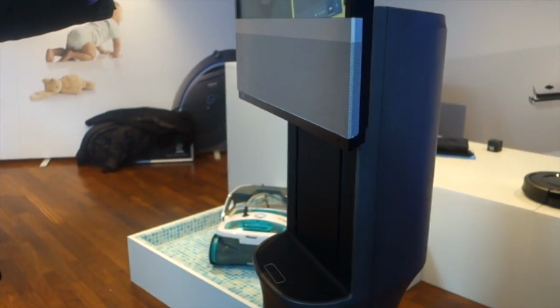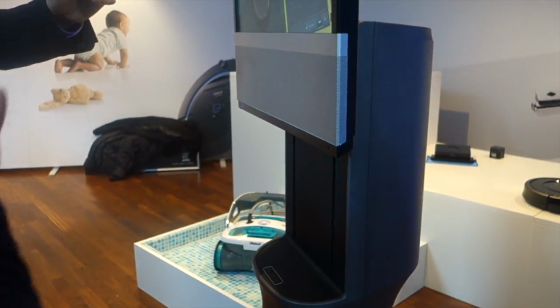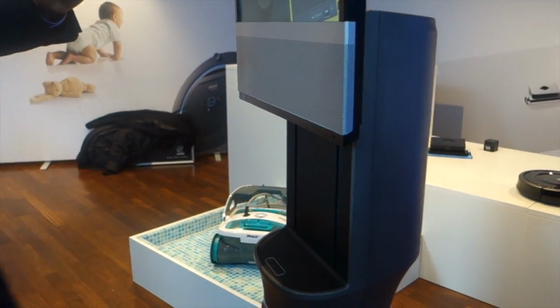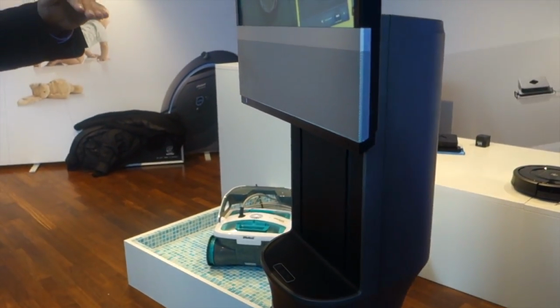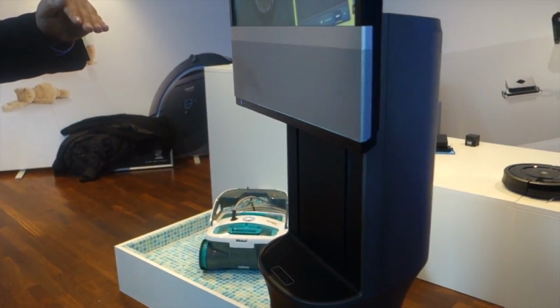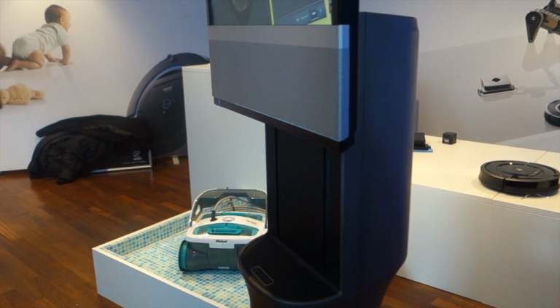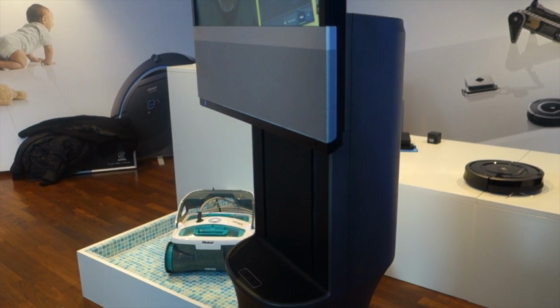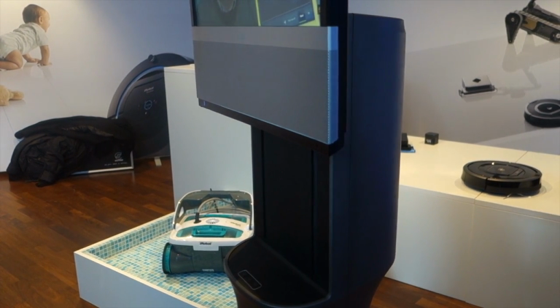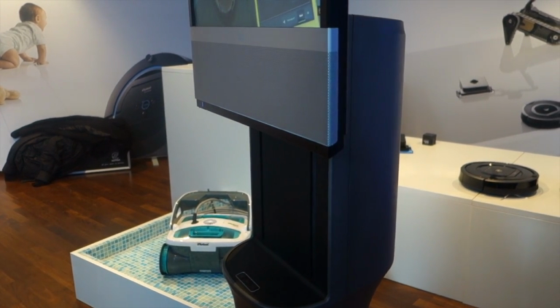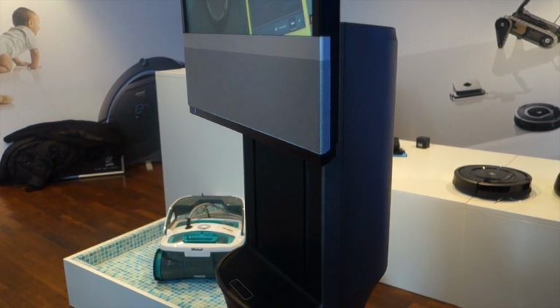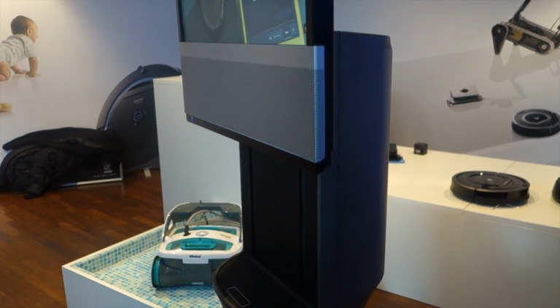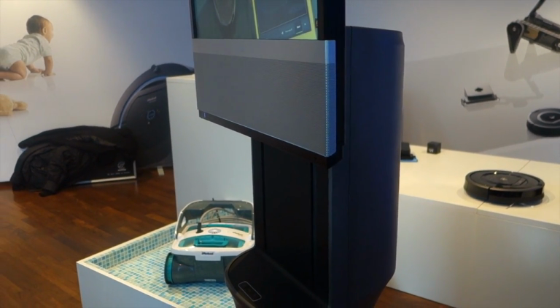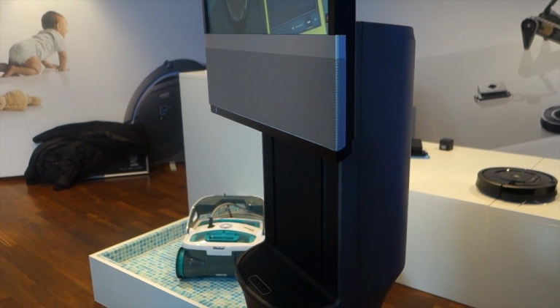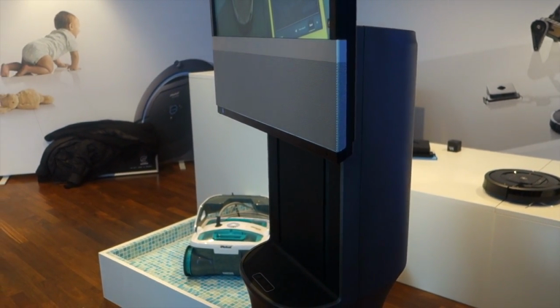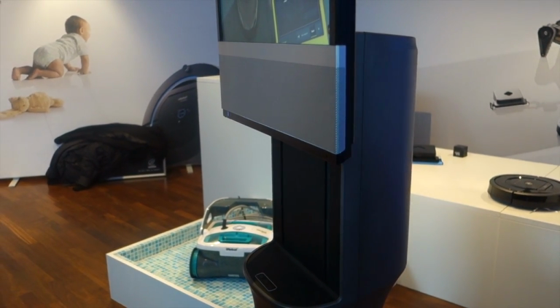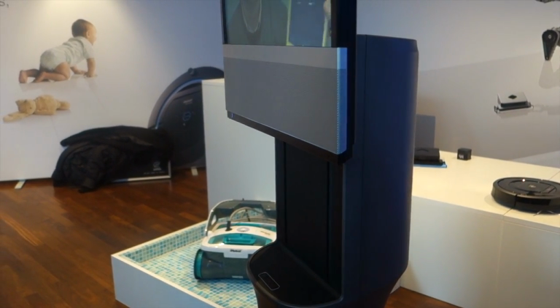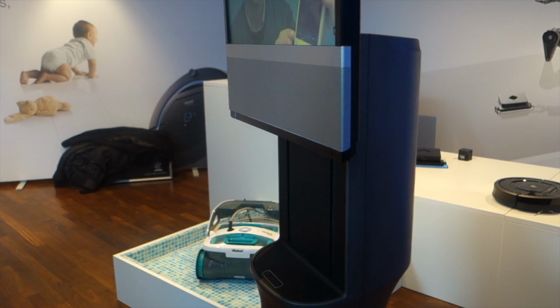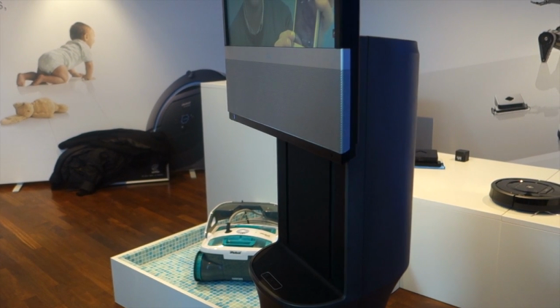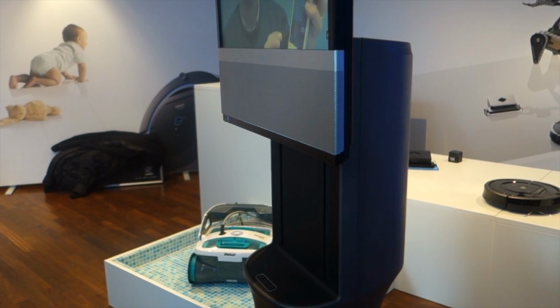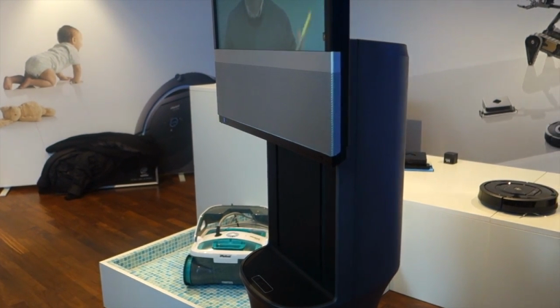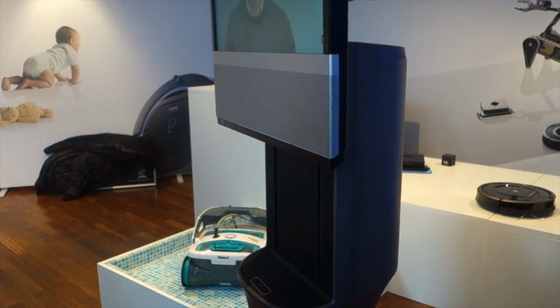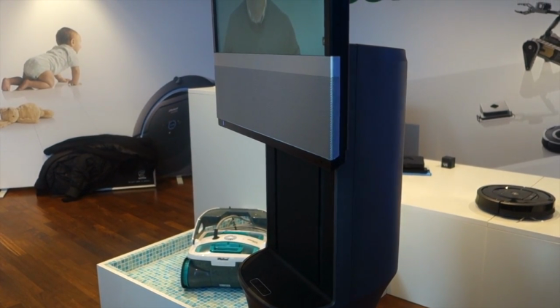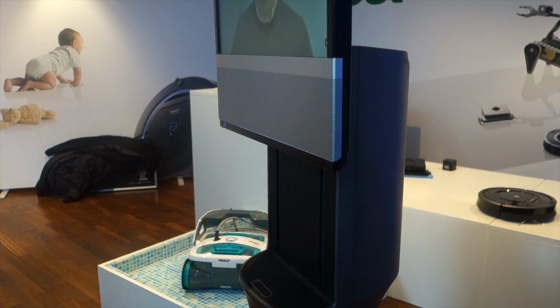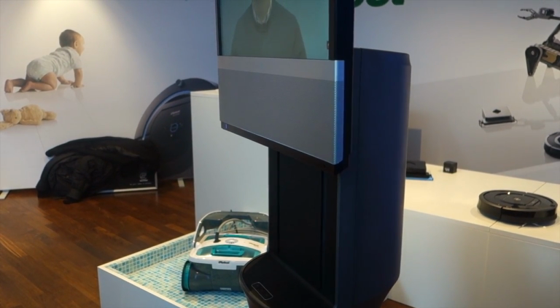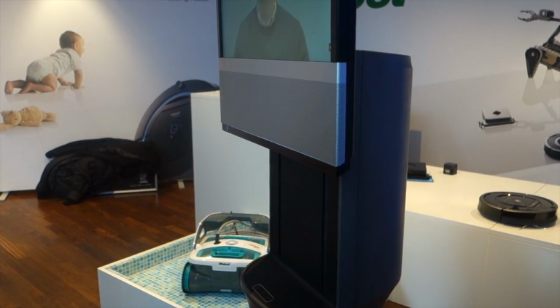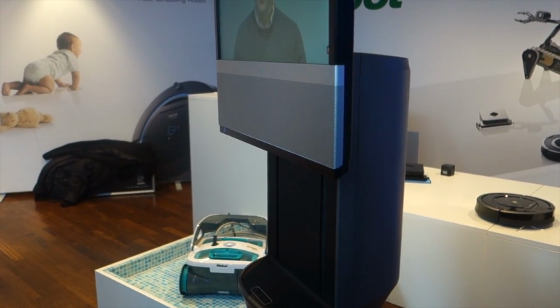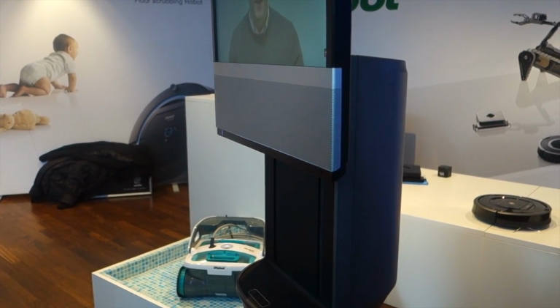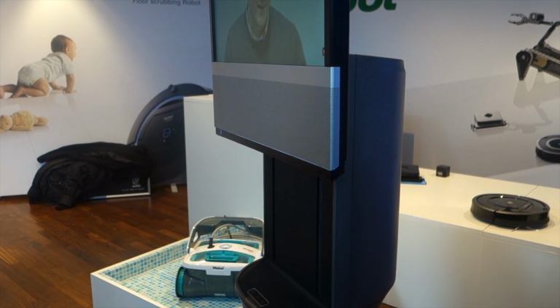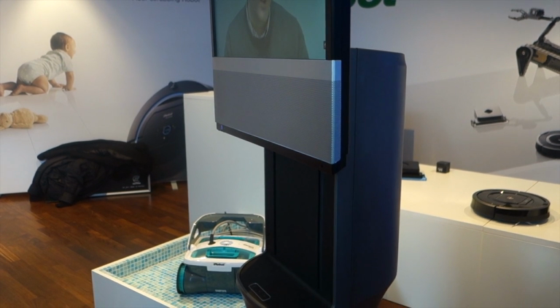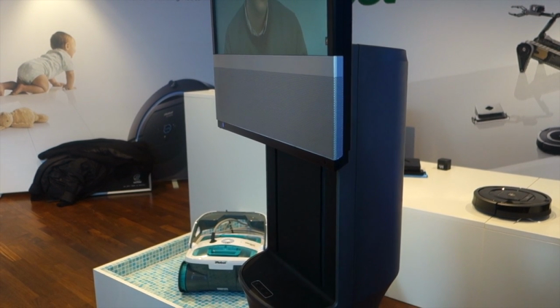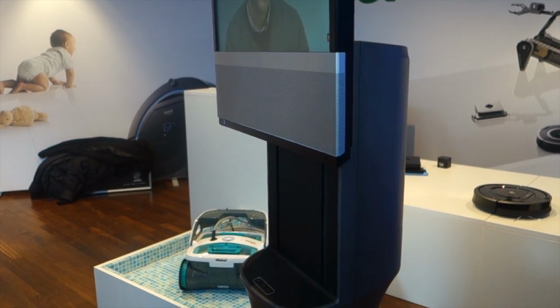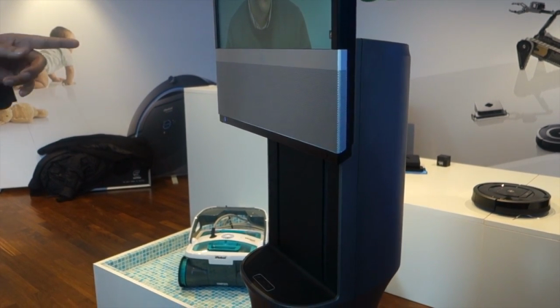Hey everyone, it's GadgetsBoy, and in this video we'll be taking a look at the iRobot AVA500. This is a robotic system — it's a collaboration with Cisco and uses Cisco's EX60 teleconferencing system.